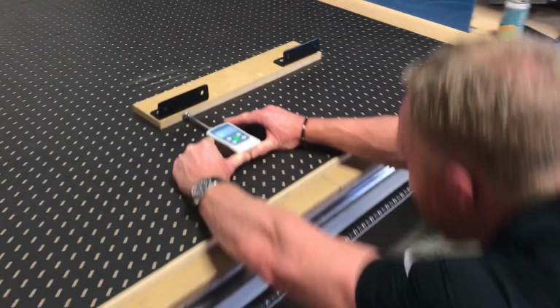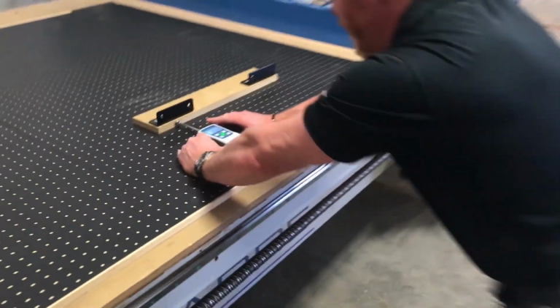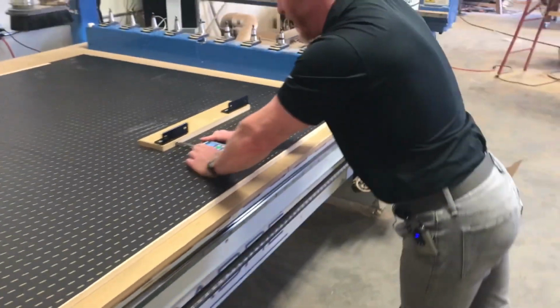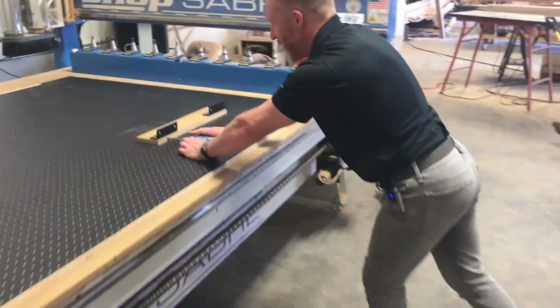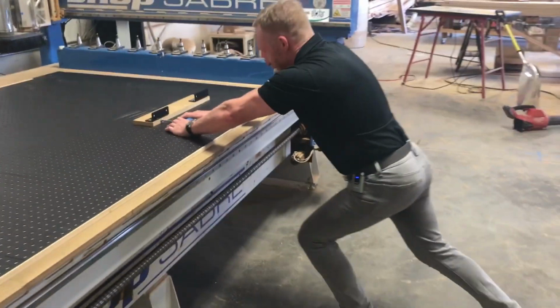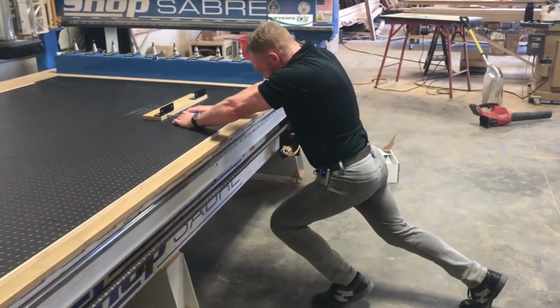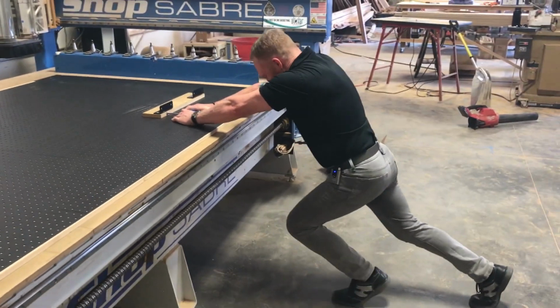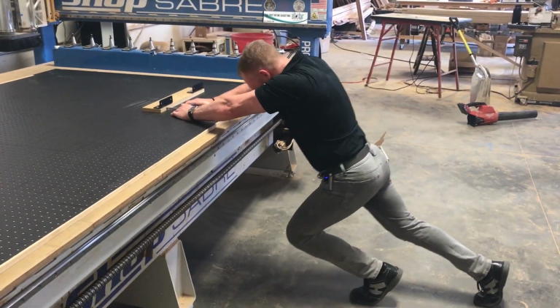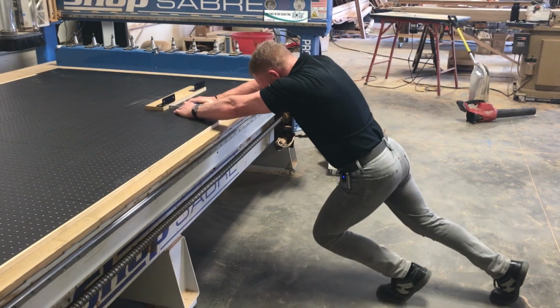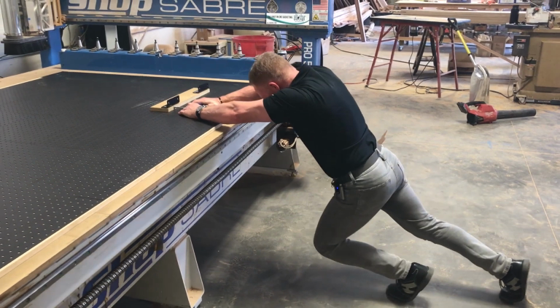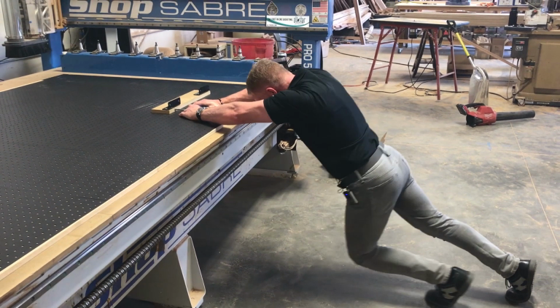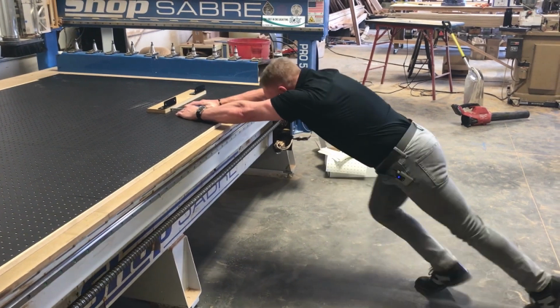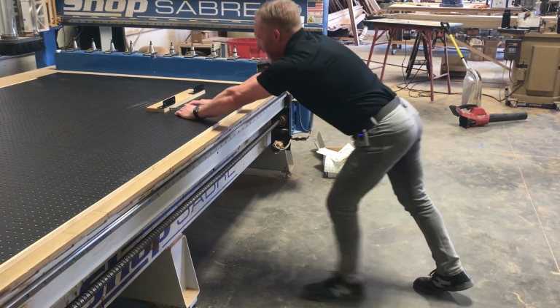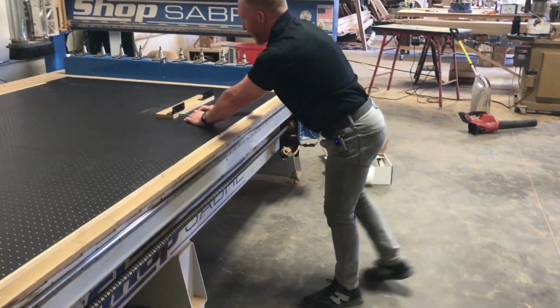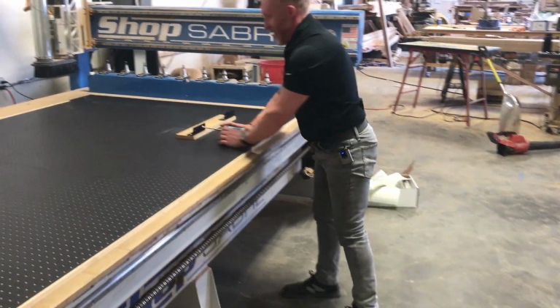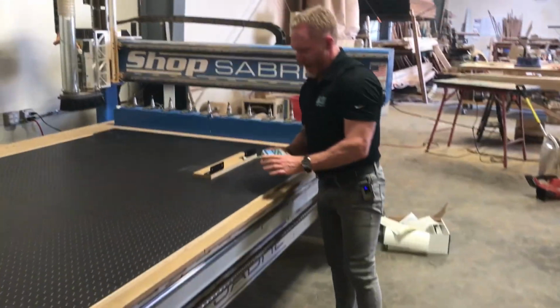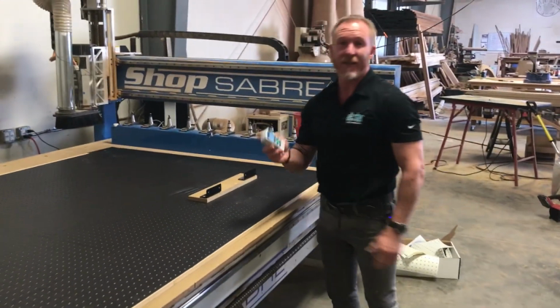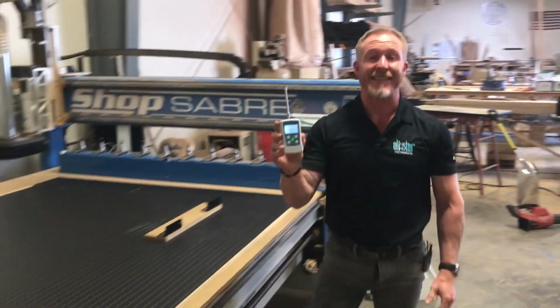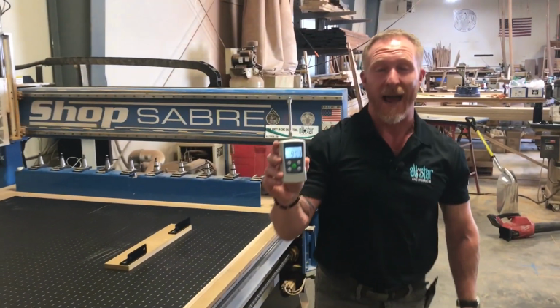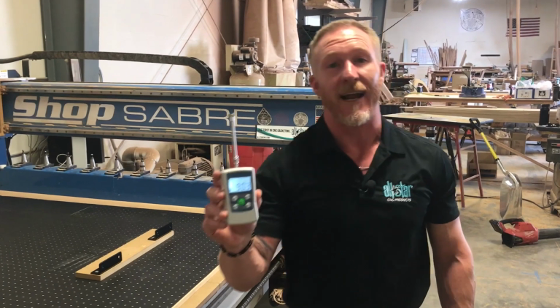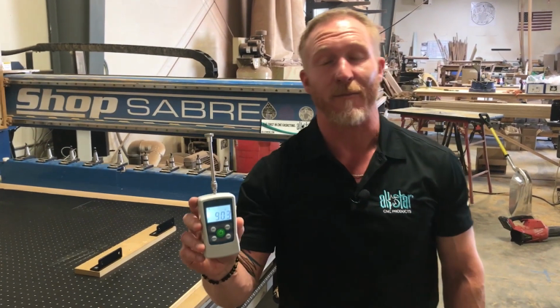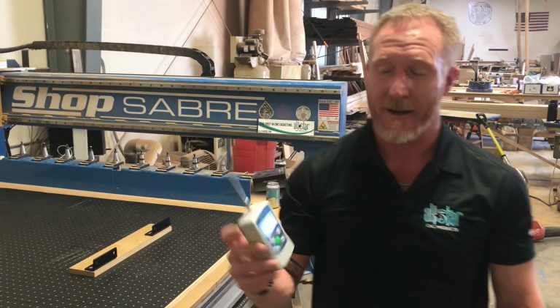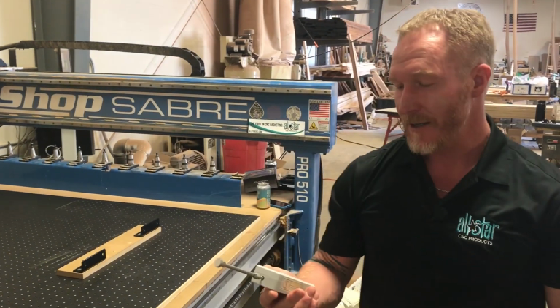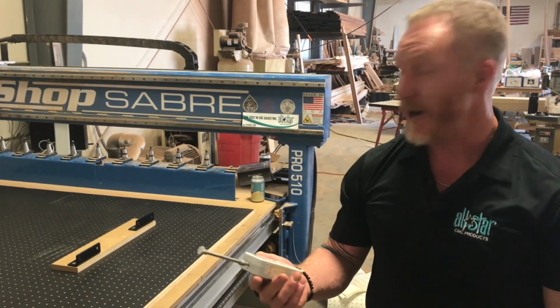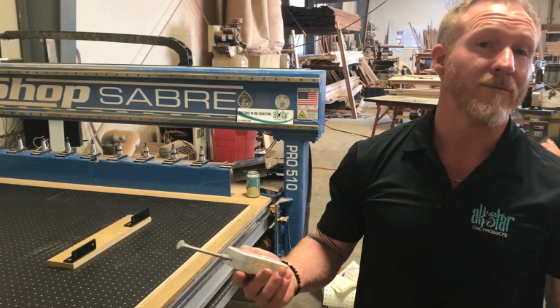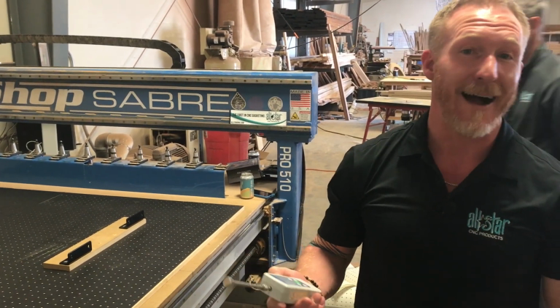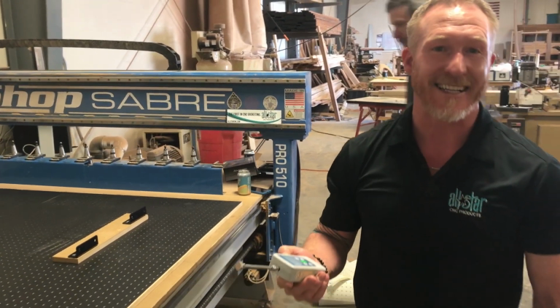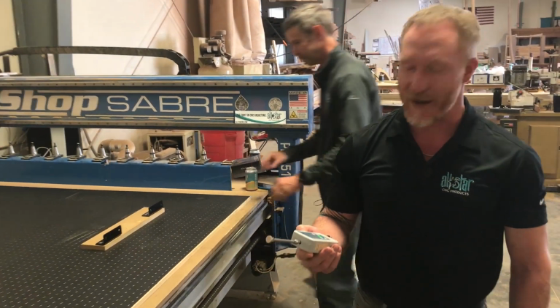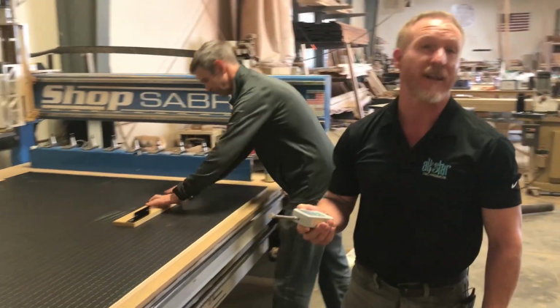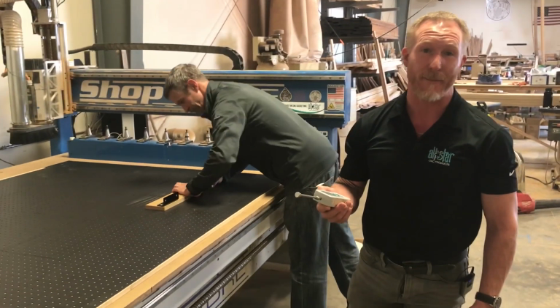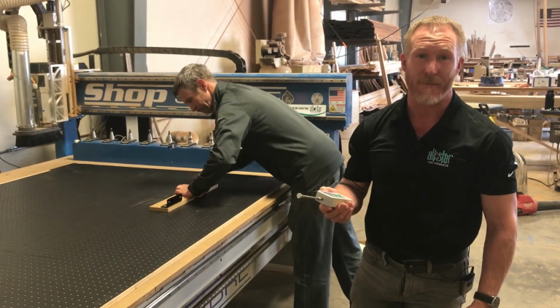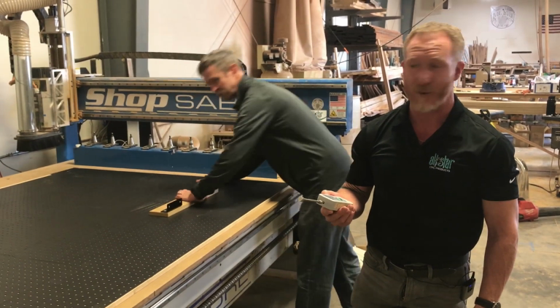I can't move it. You can see that's 90 pounds and I couldn't even move it. So we don't know how much it's going to take to break it free, but clearly a big, massive improvement.